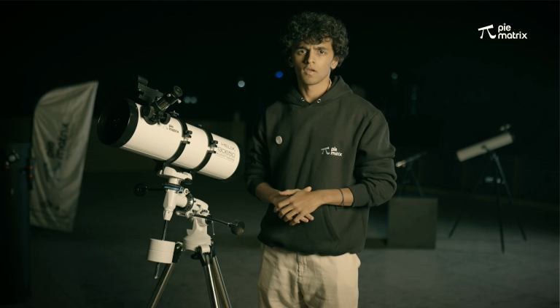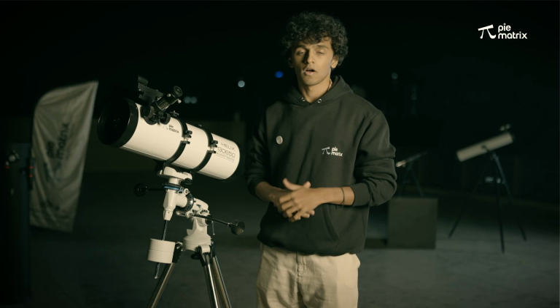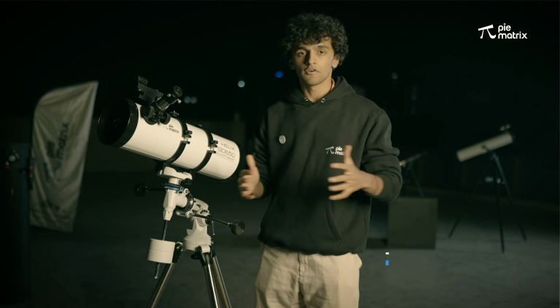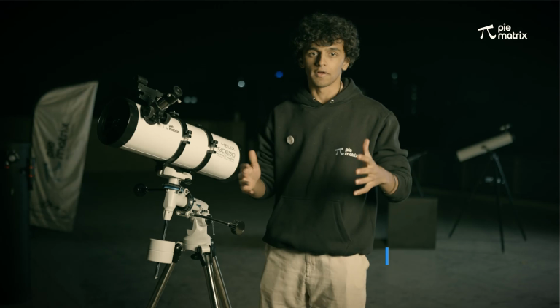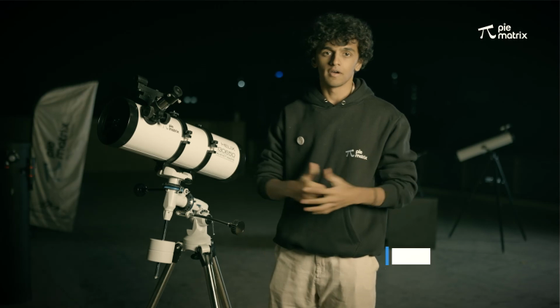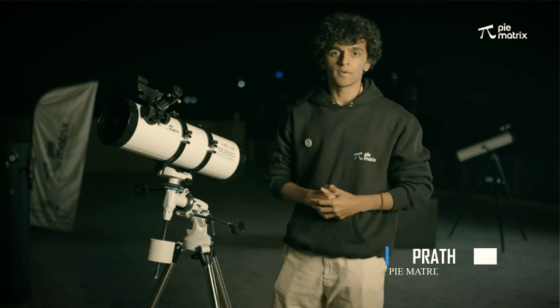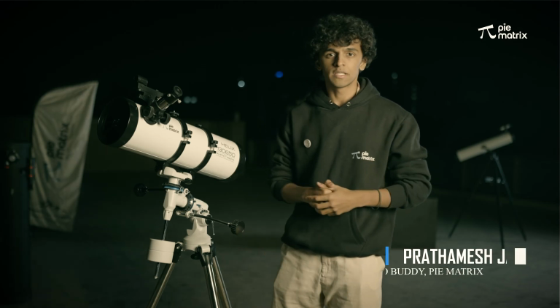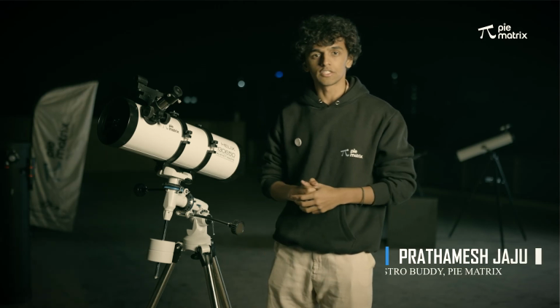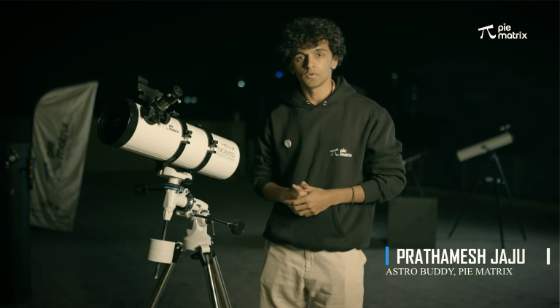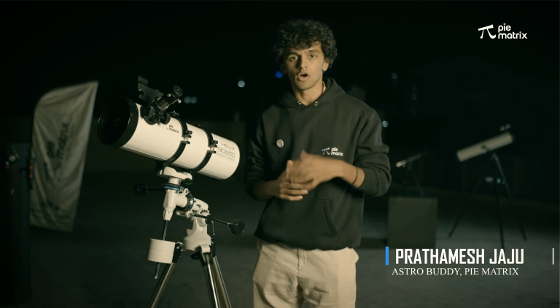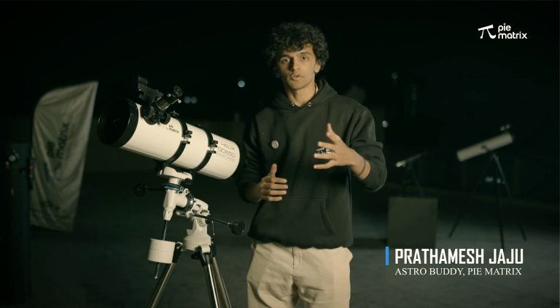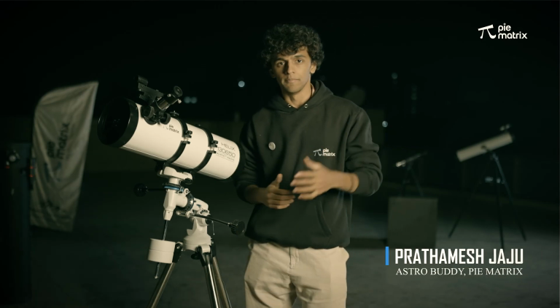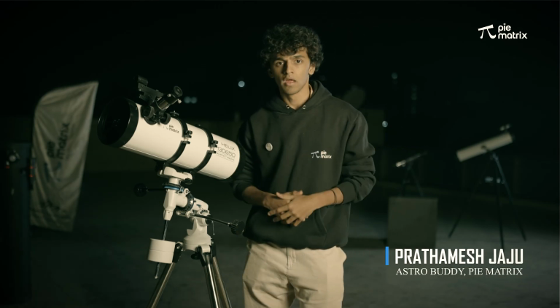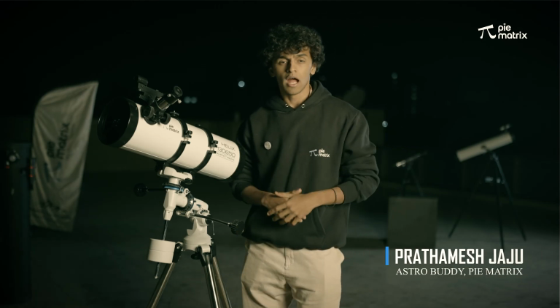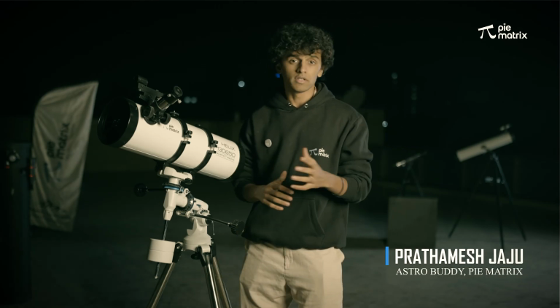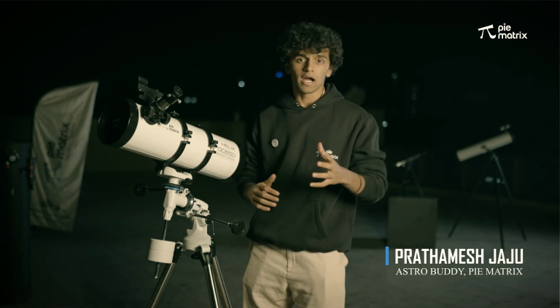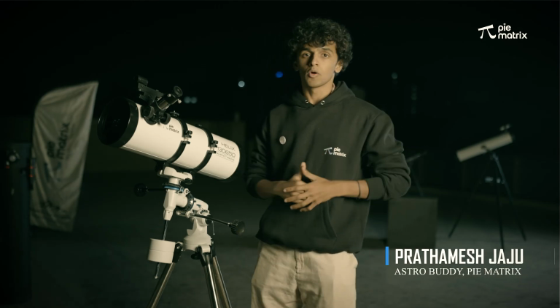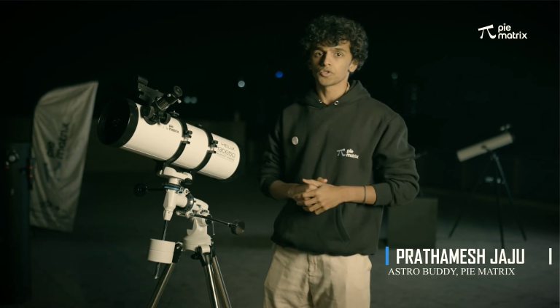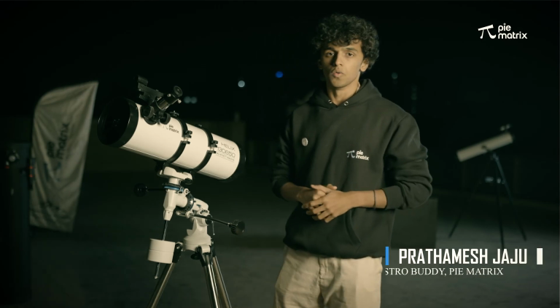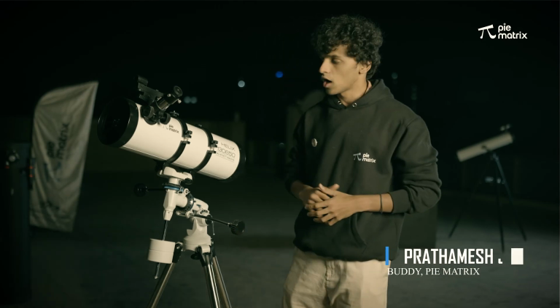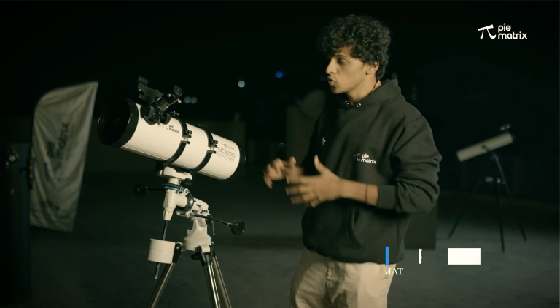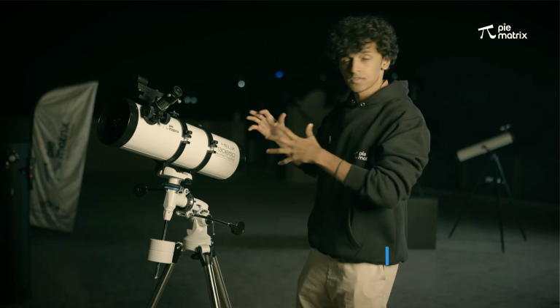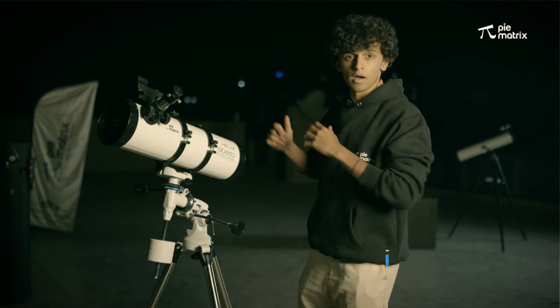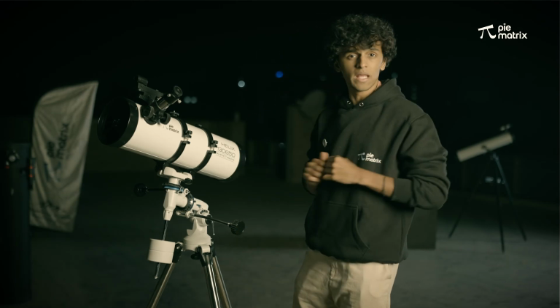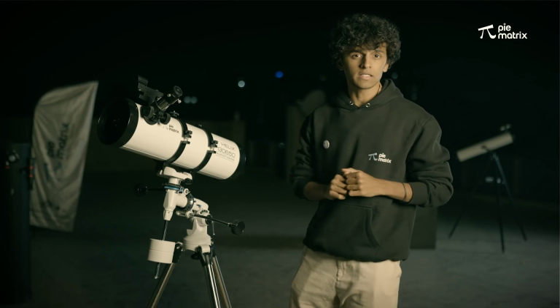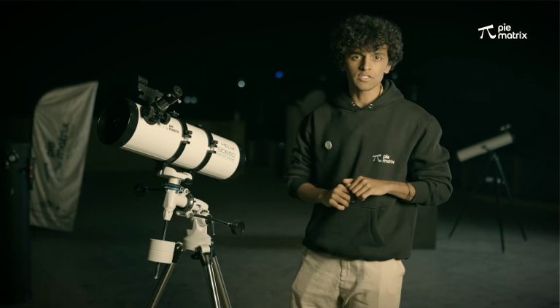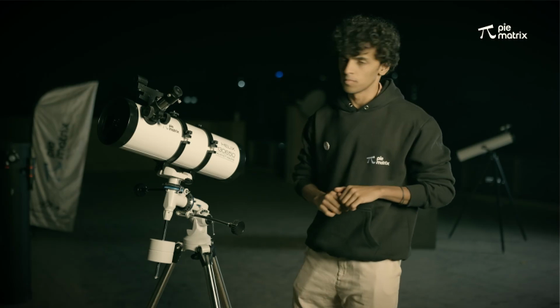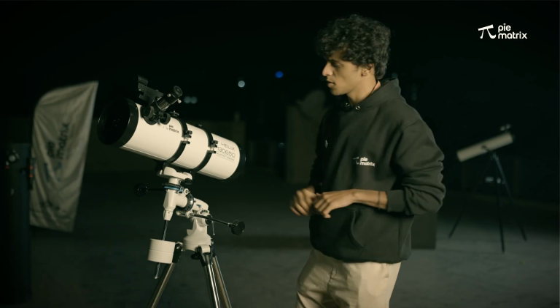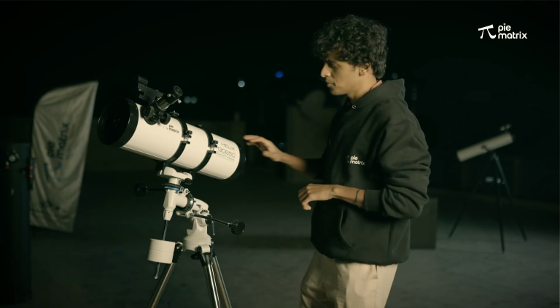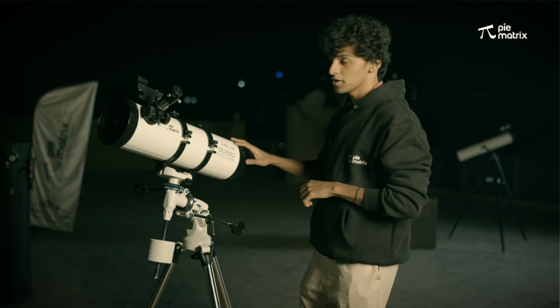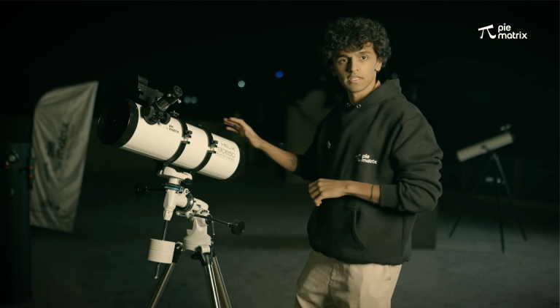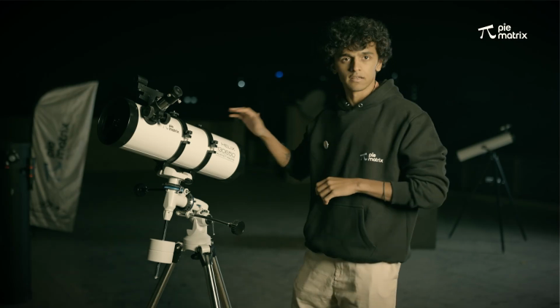Hello everyone, I am Prathamesh Yaju, your astrobuddy, and today I am going to show you how to use this amazing telescope, the Pi Matrix Helix.